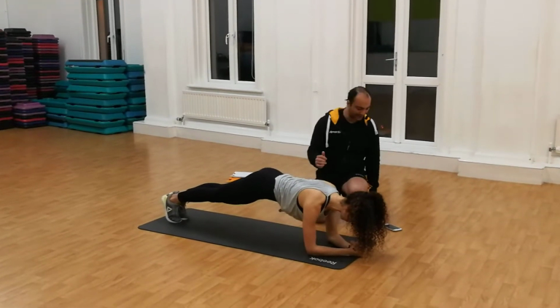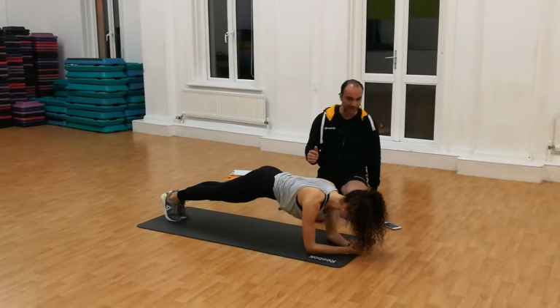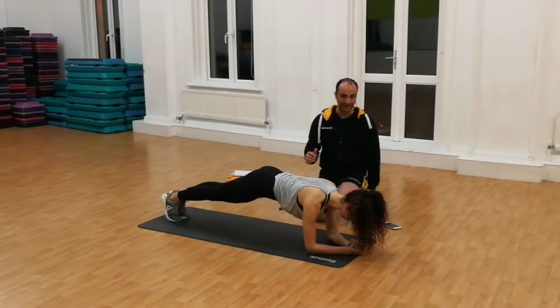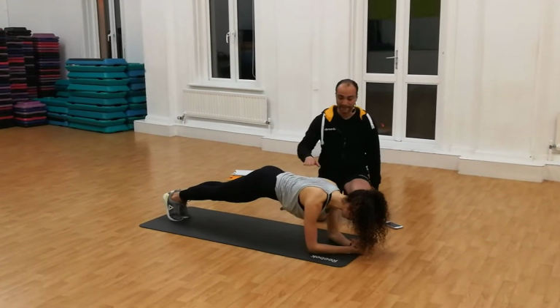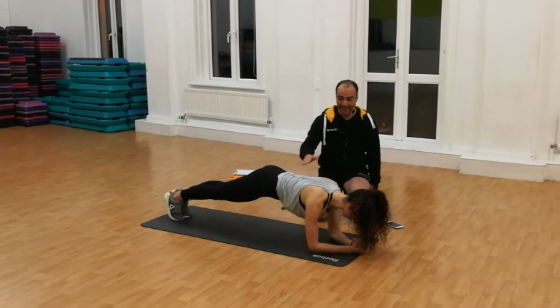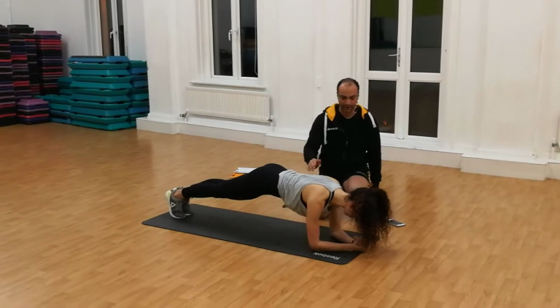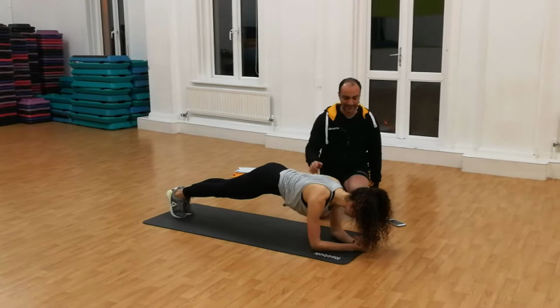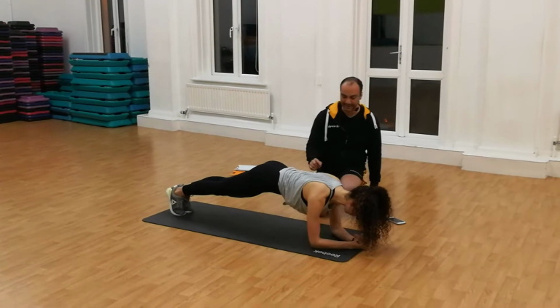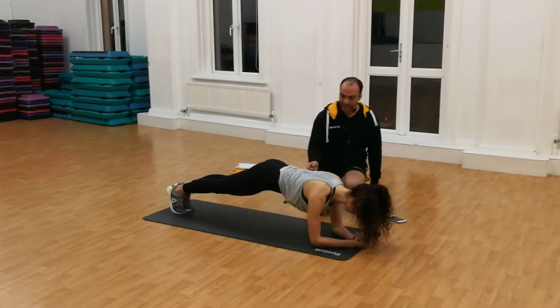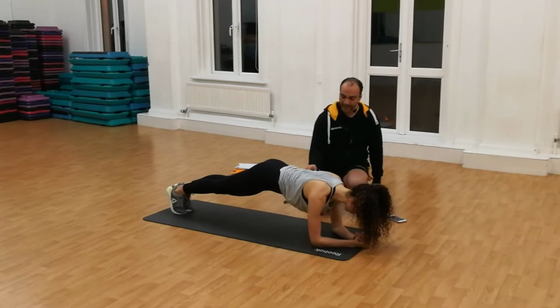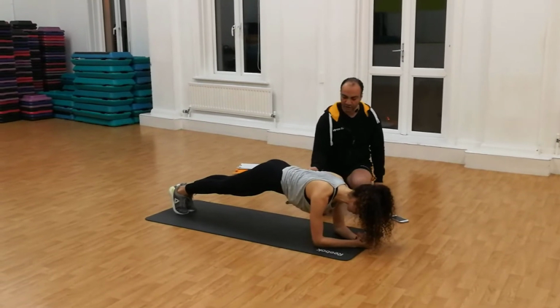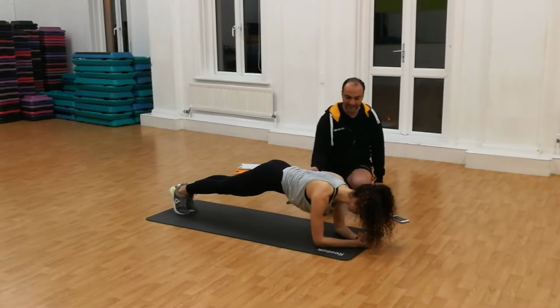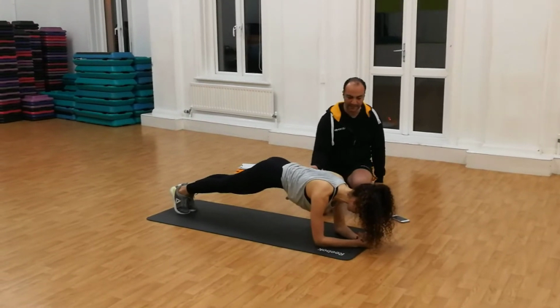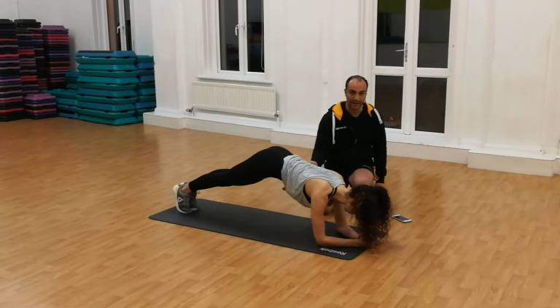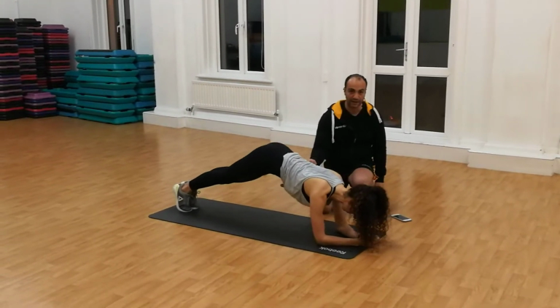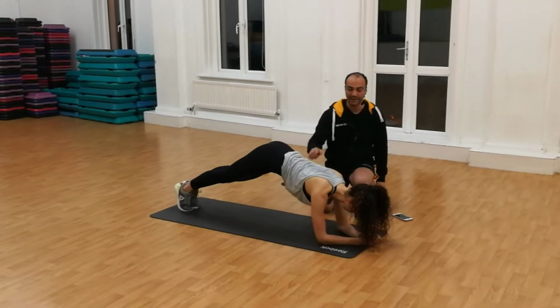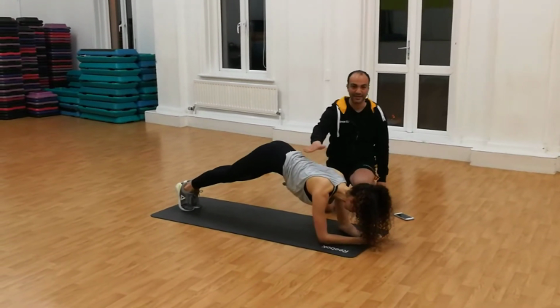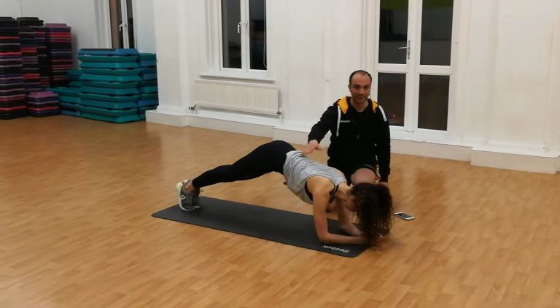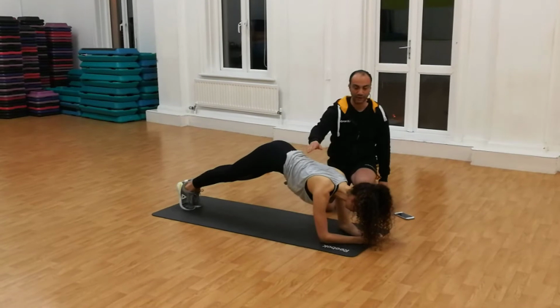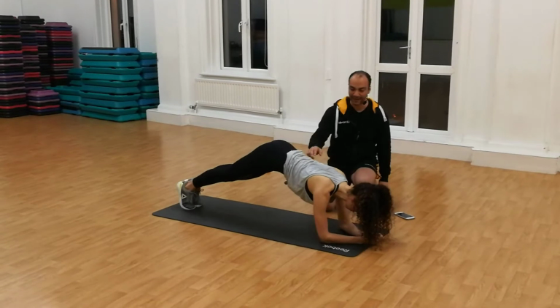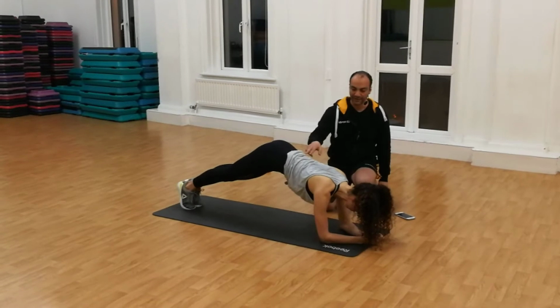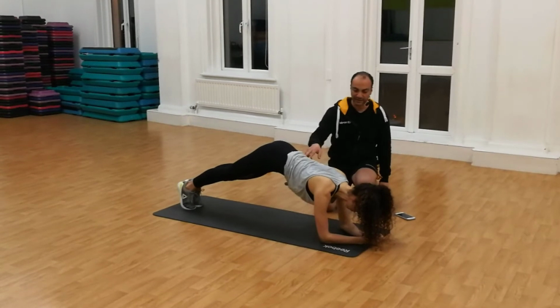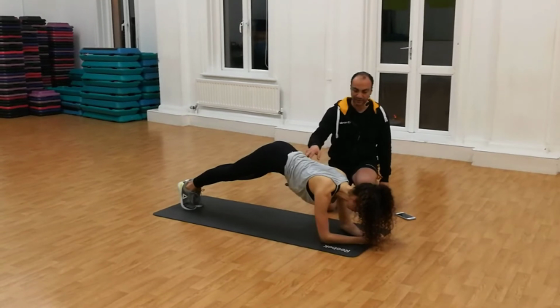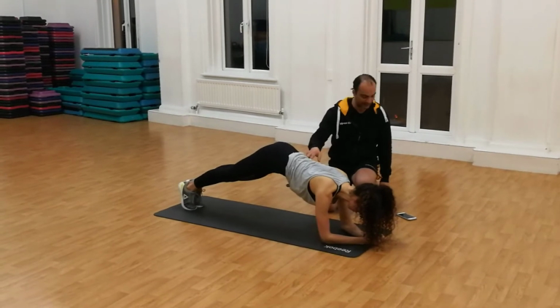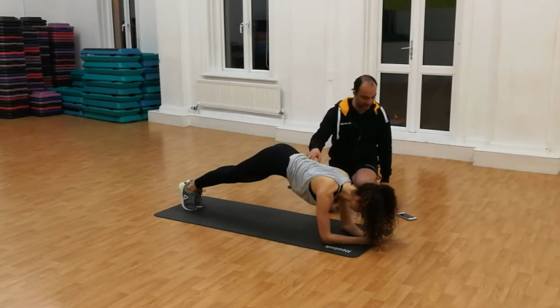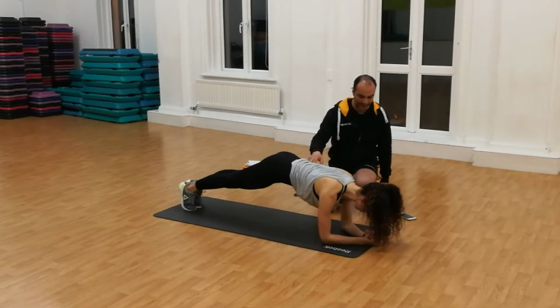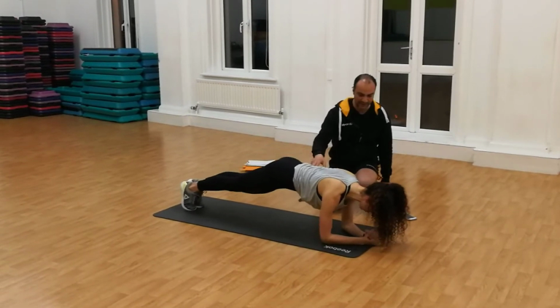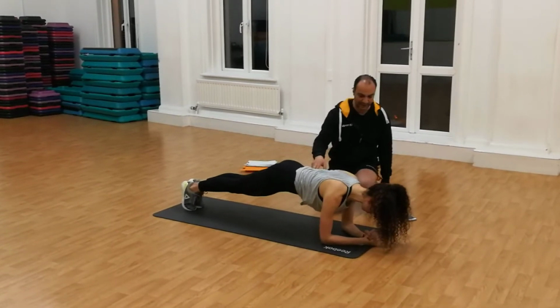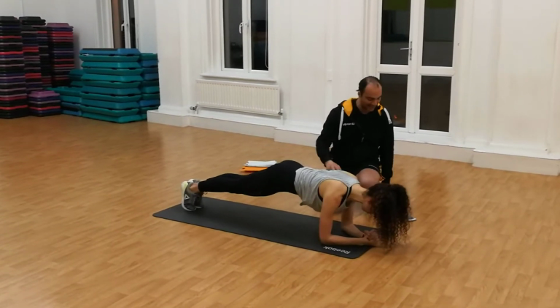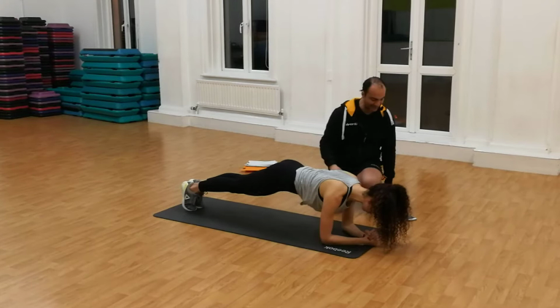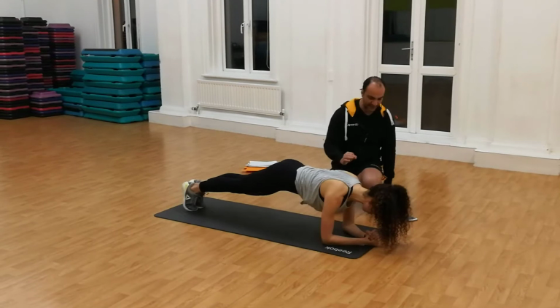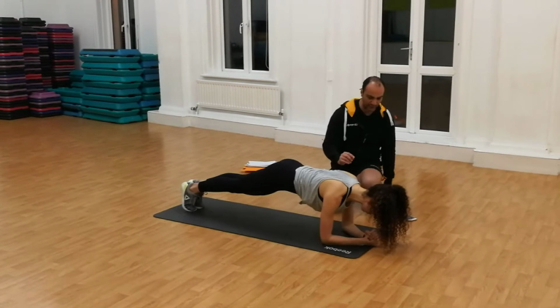If you start to feel a bit of pain in your lower back, you may just raise the hips a bit higher. That releases the position of your lower back — focus on that first, but you're going to feel it even in your lower back. Straight. And 3, 2, 1.